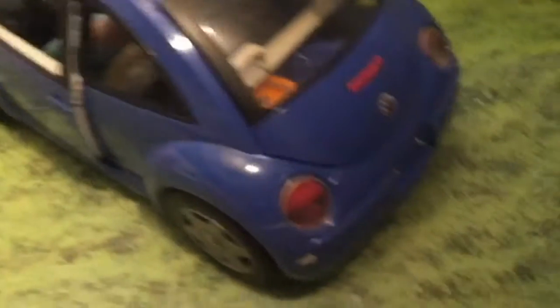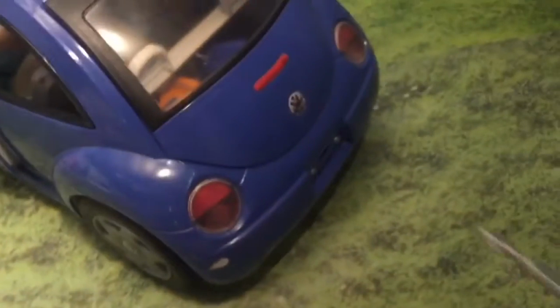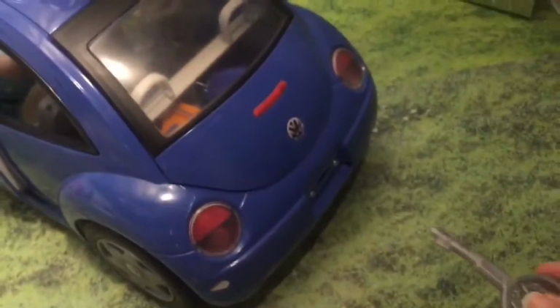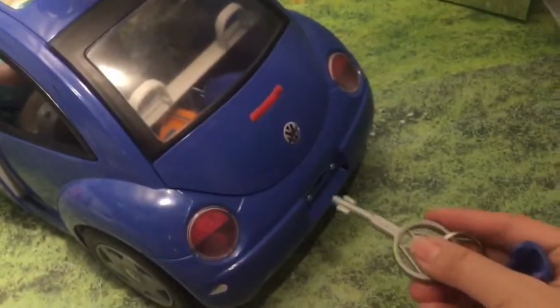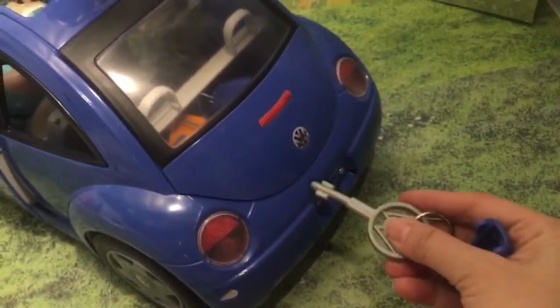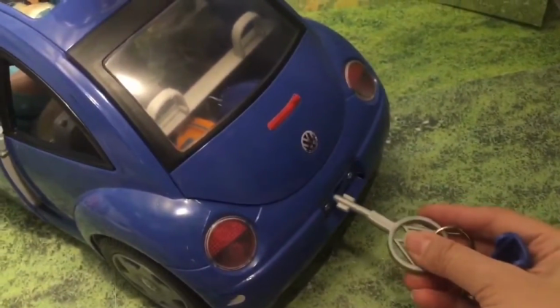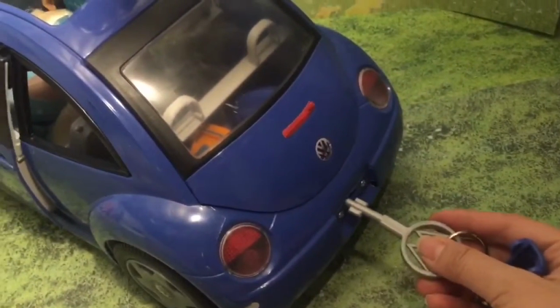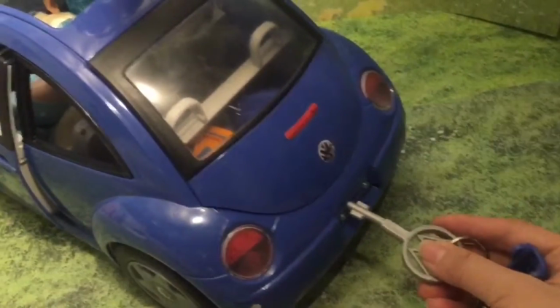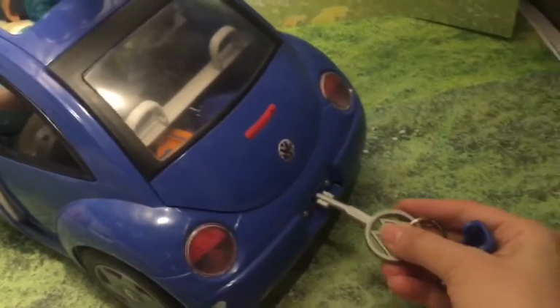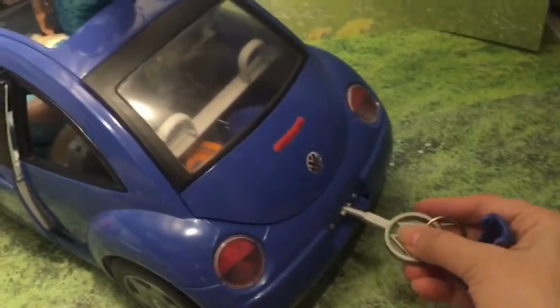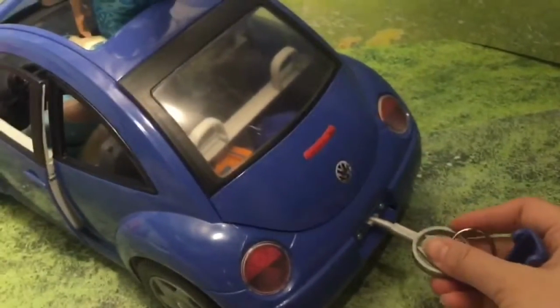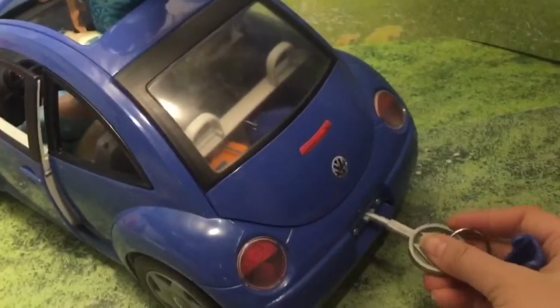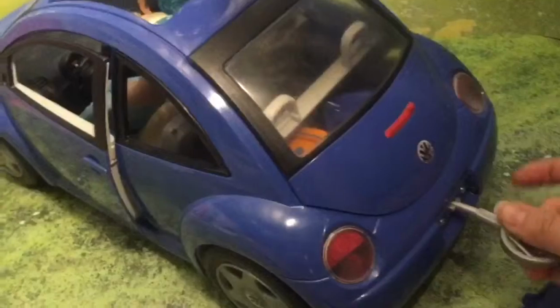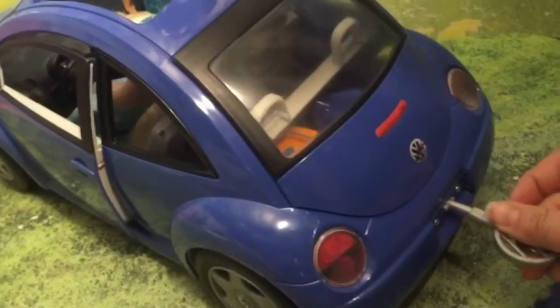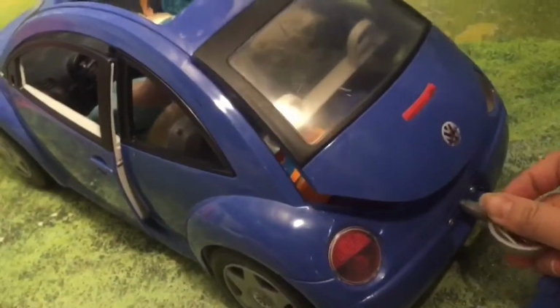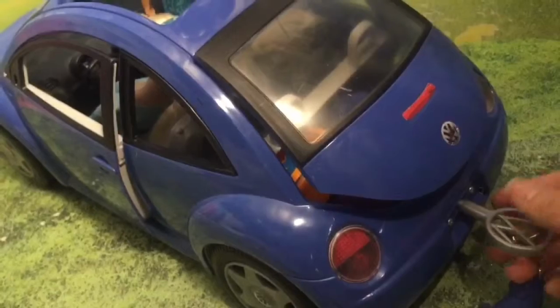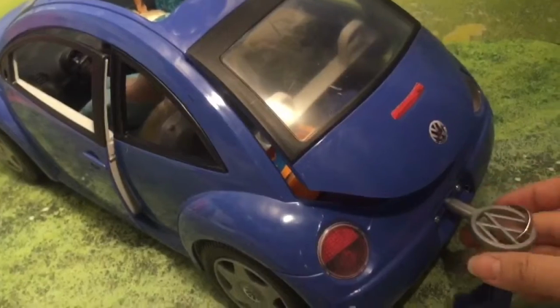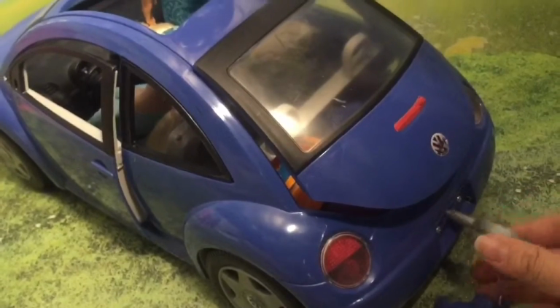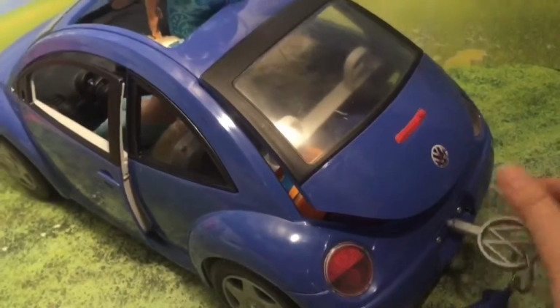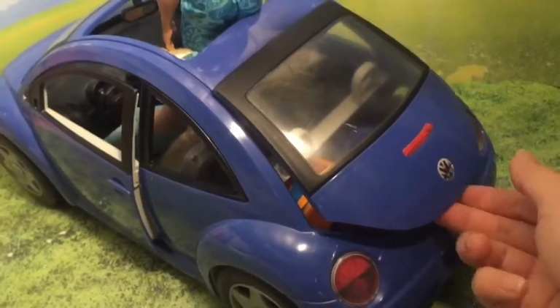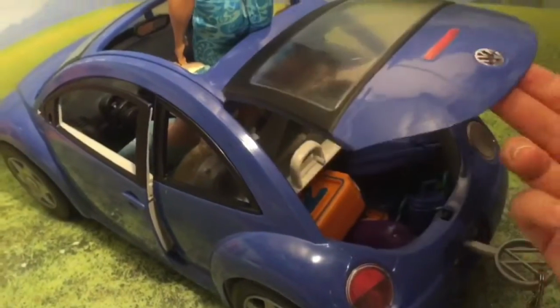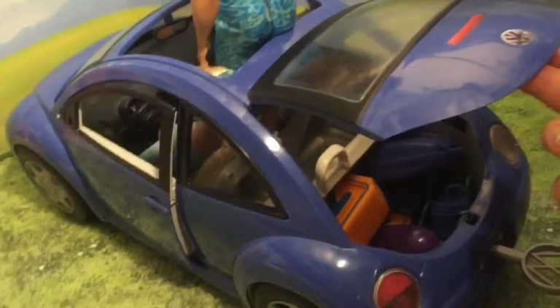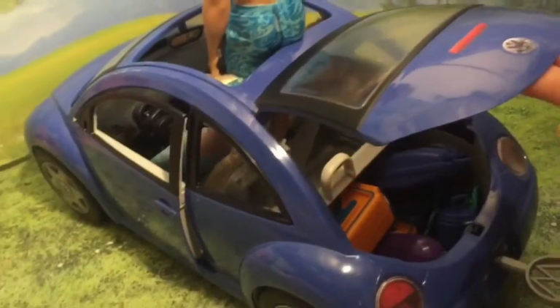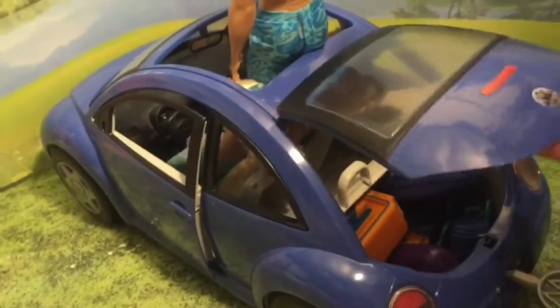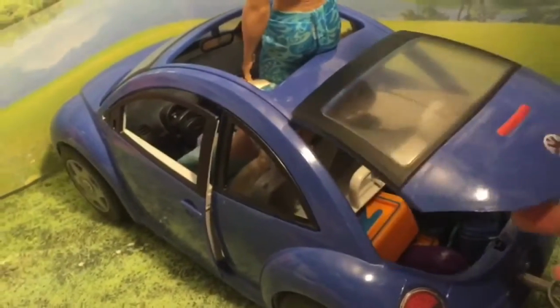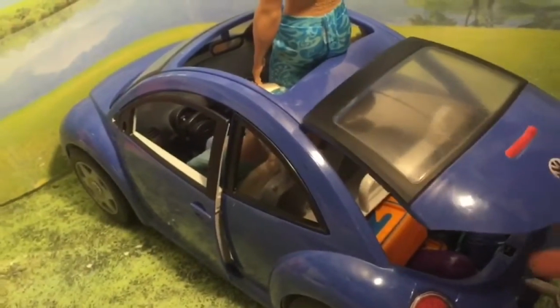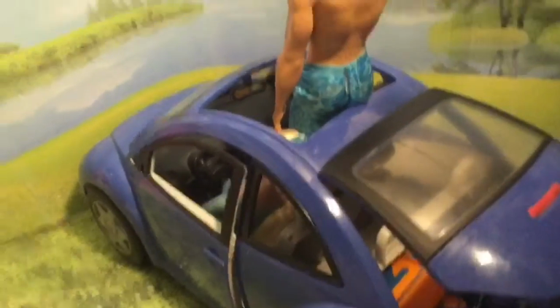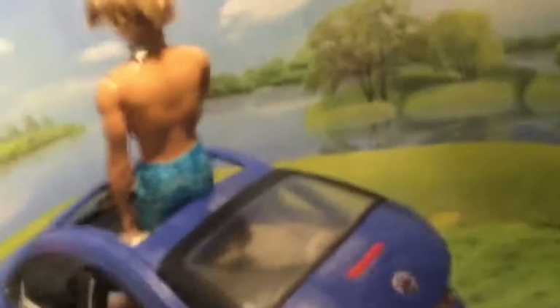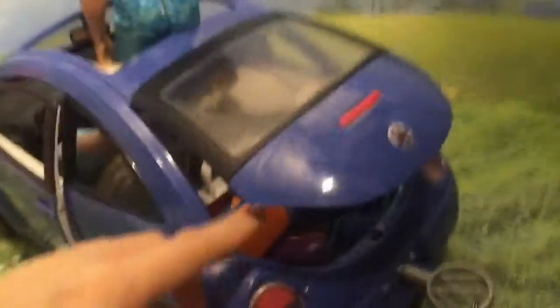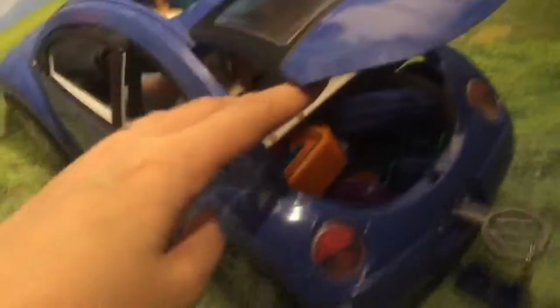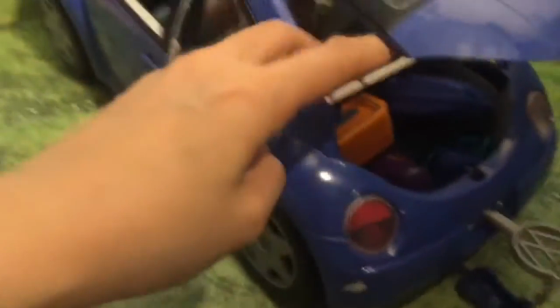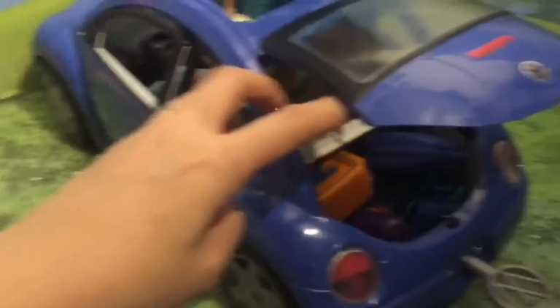This is really cool because I can take my key and put it into the trunk, and then it pops open. Wow, this trunk has so much trunk space!